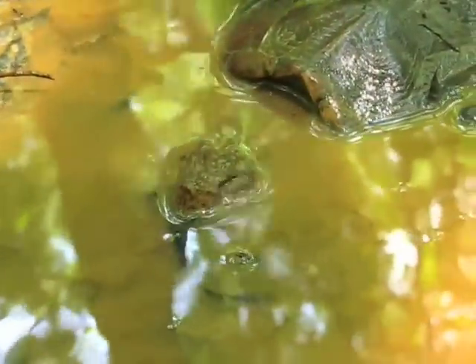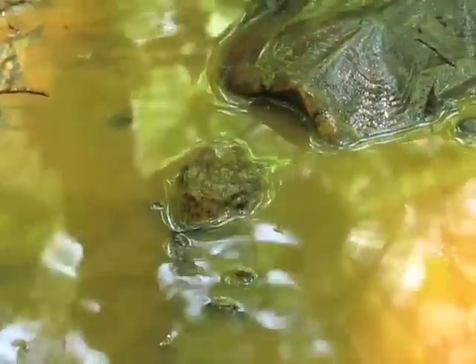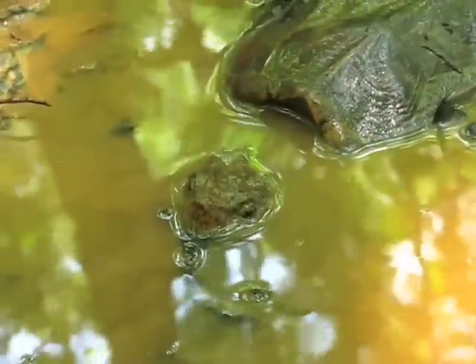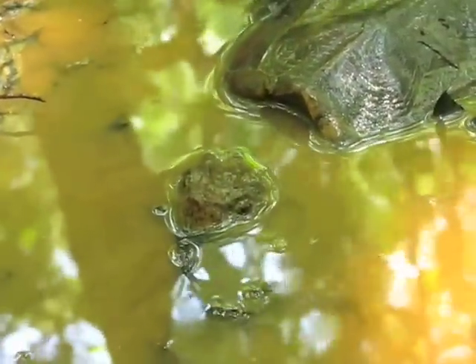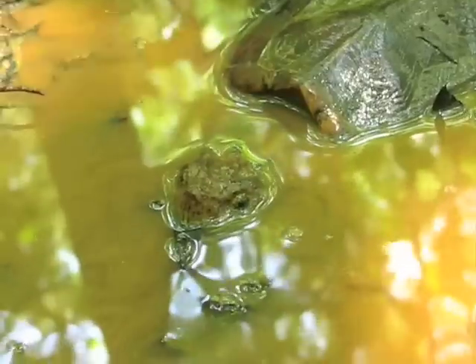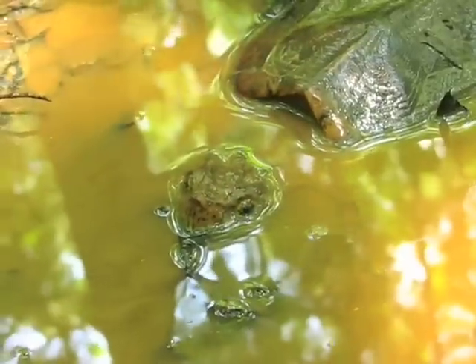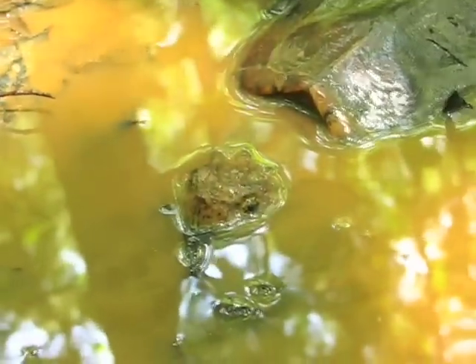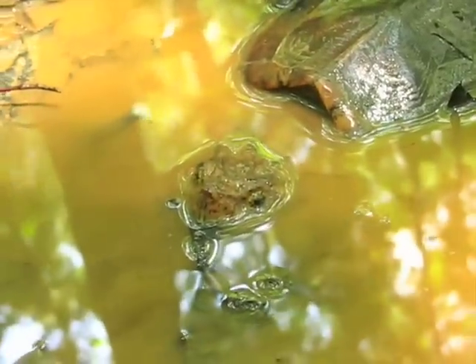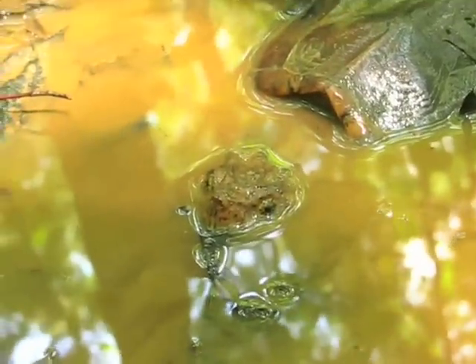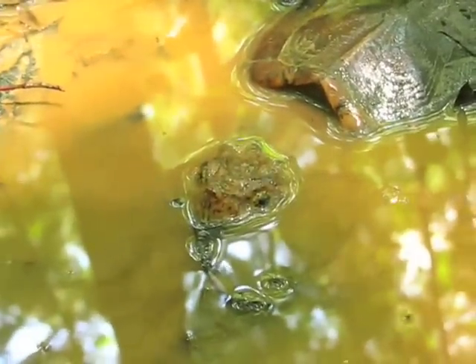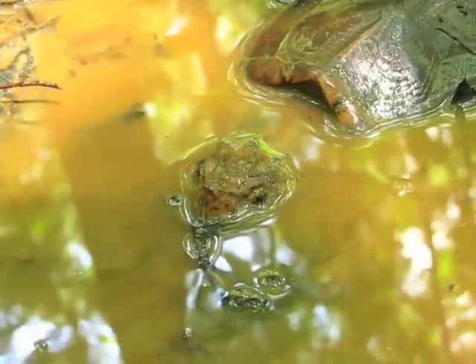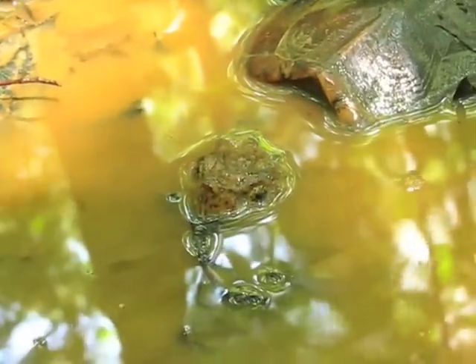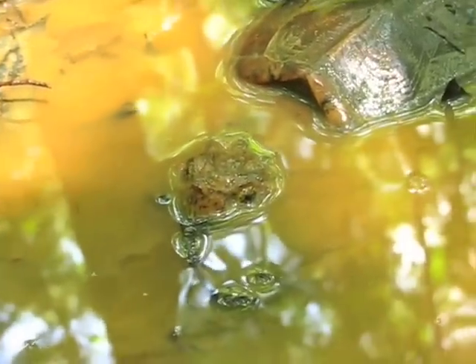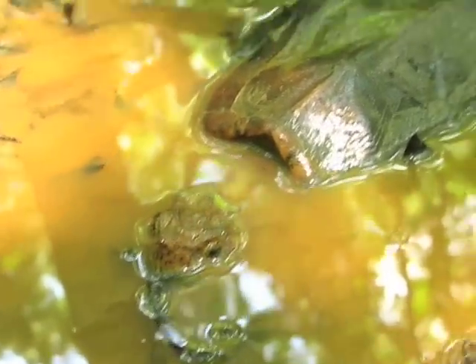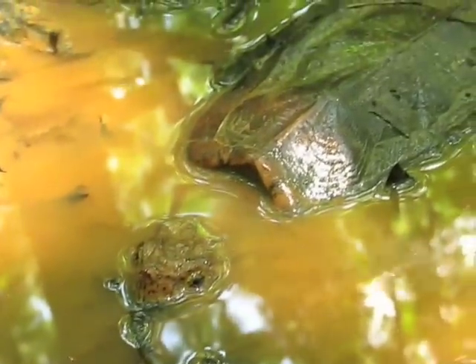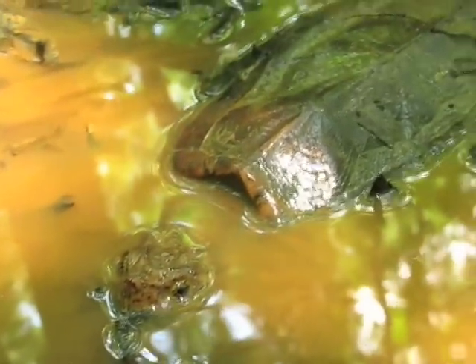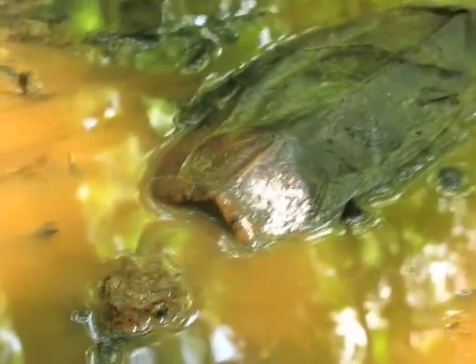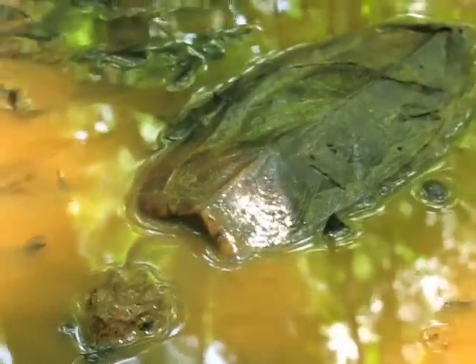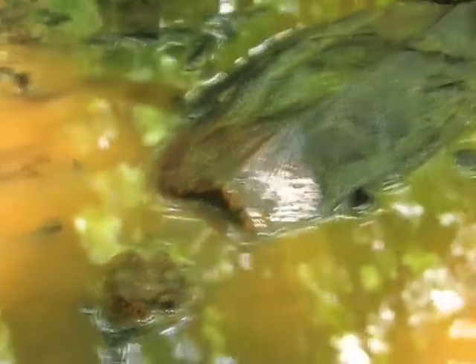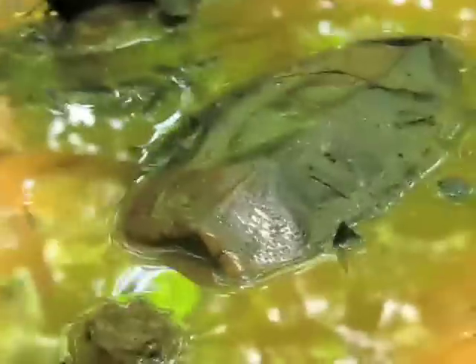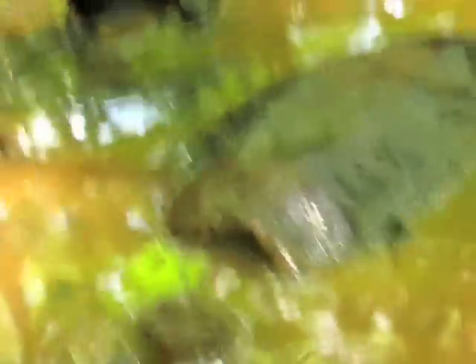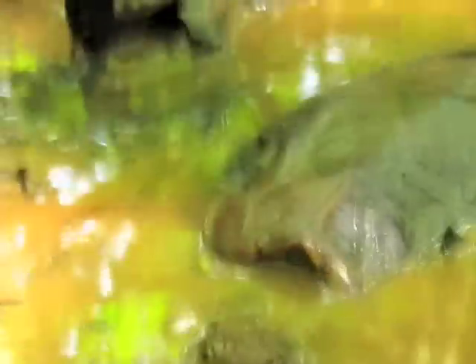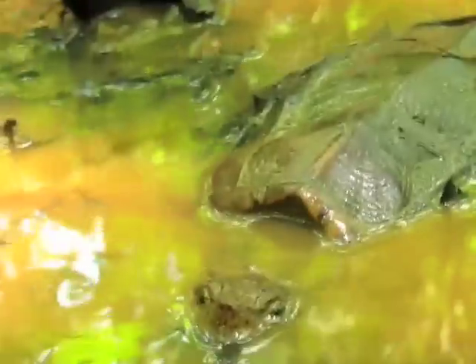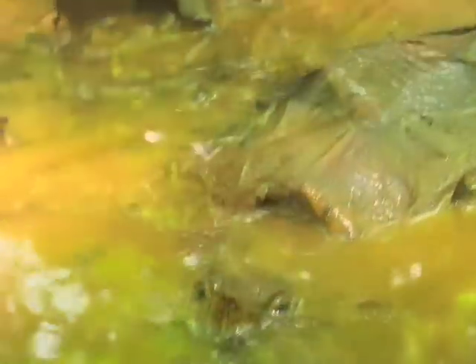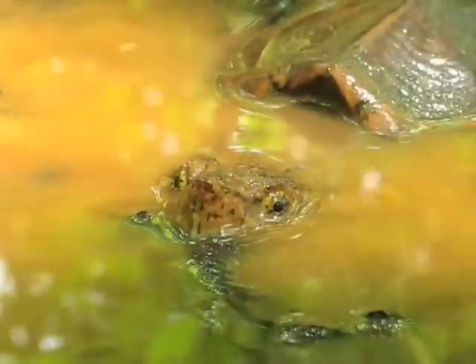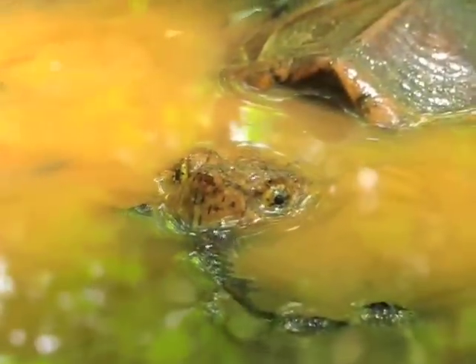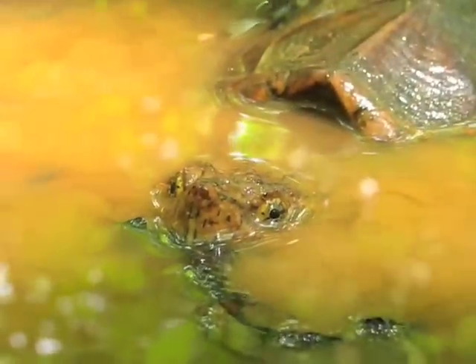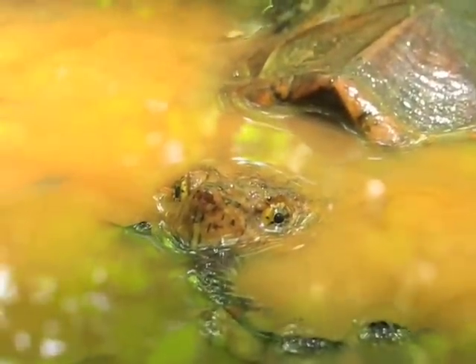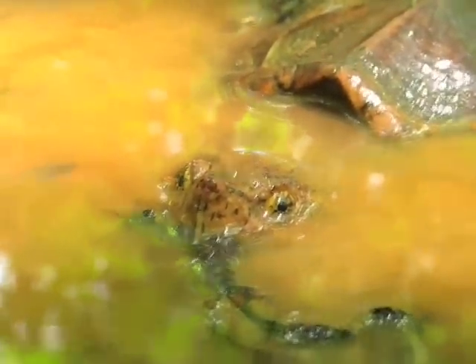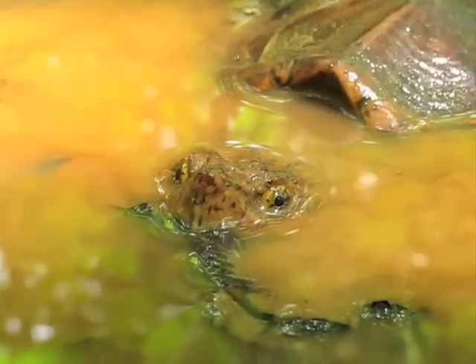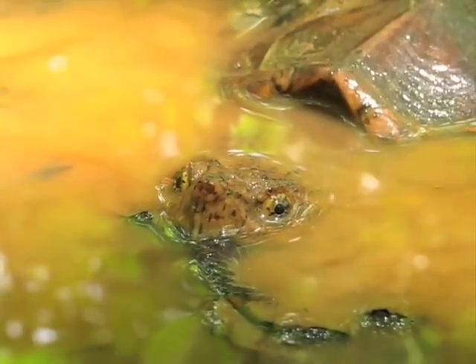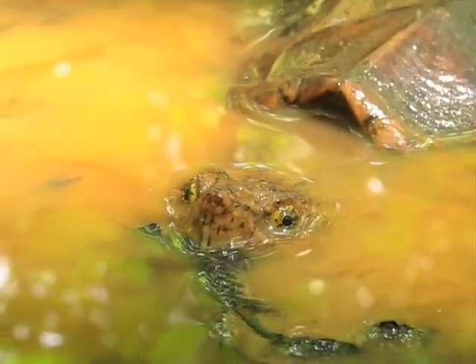As a turtle gets older, their shells tend to smooth out. These guys can live up to about 30 years, get up to 30 to 40 pounds, and an adult upper shell can measure about 20 inches long.